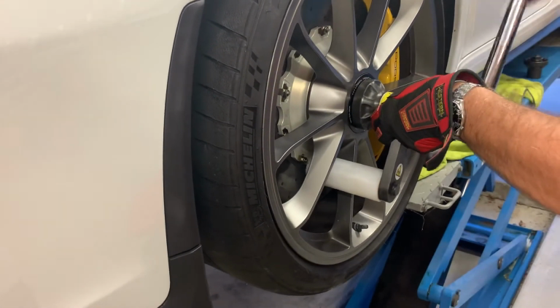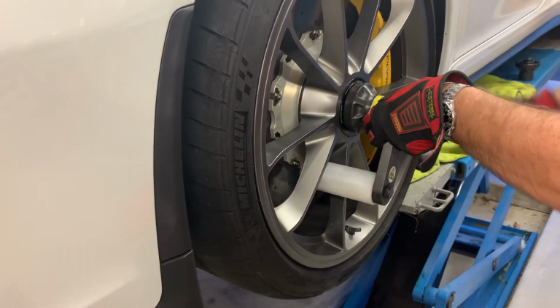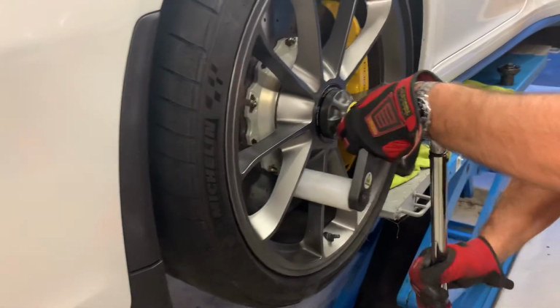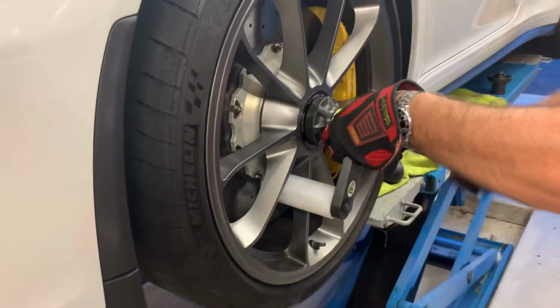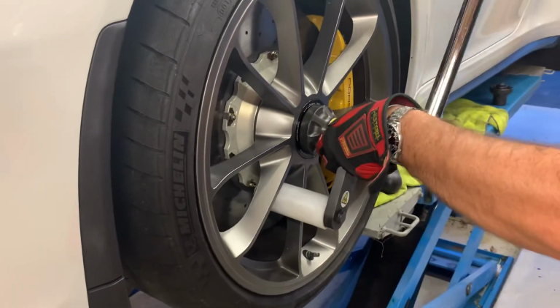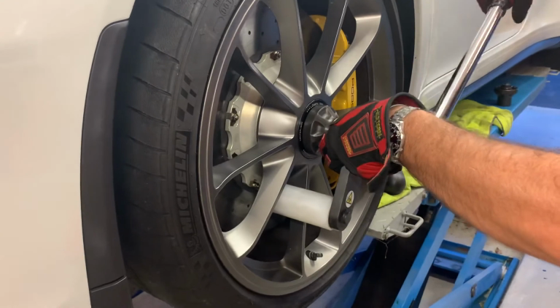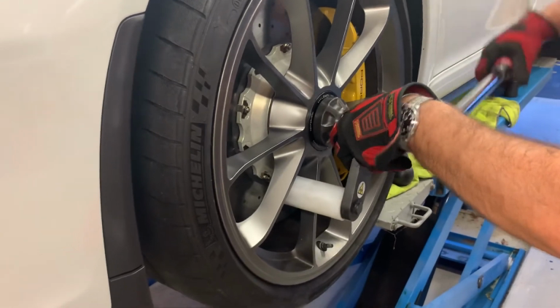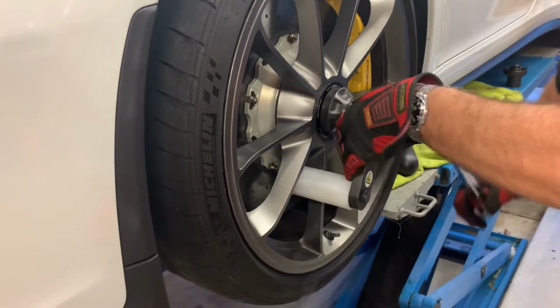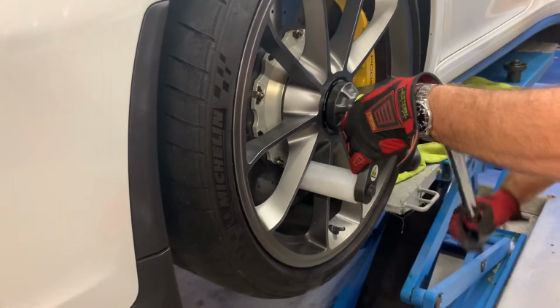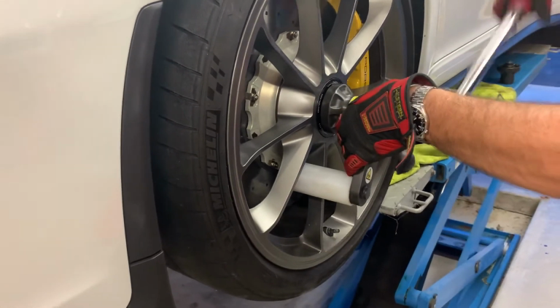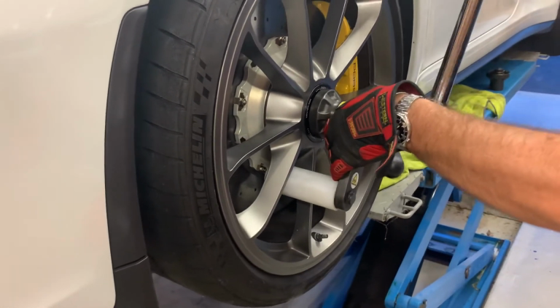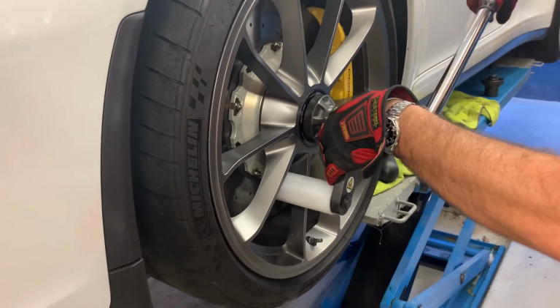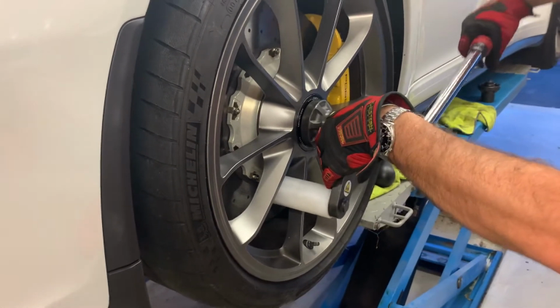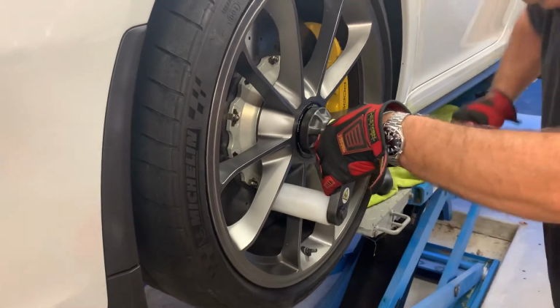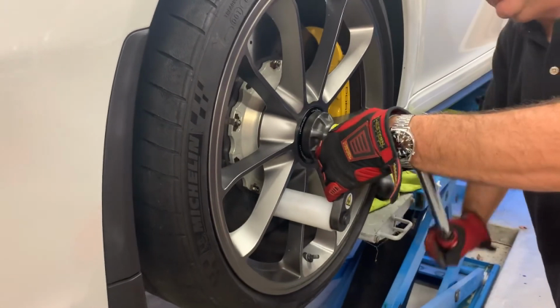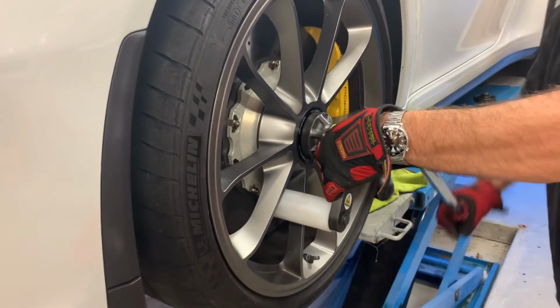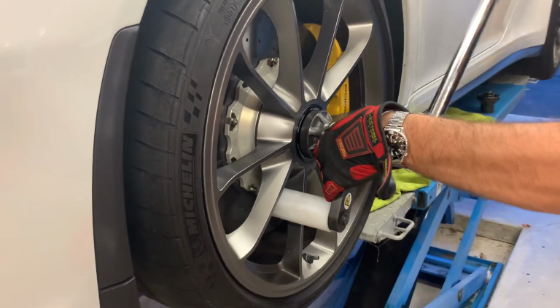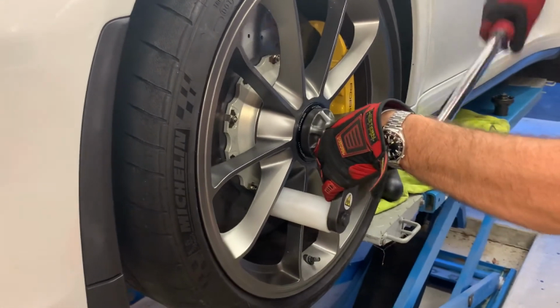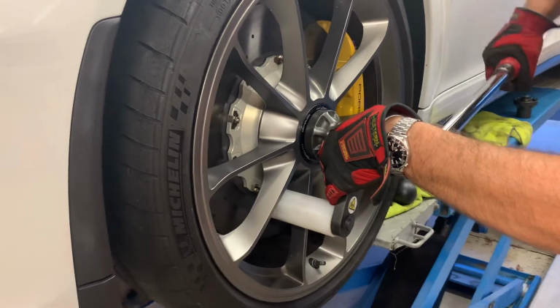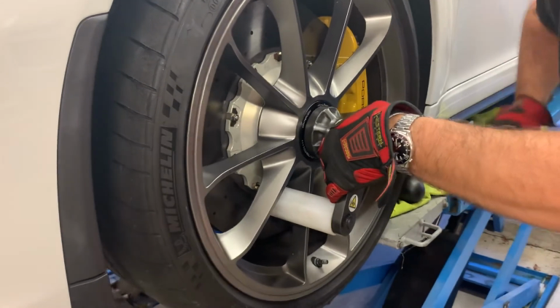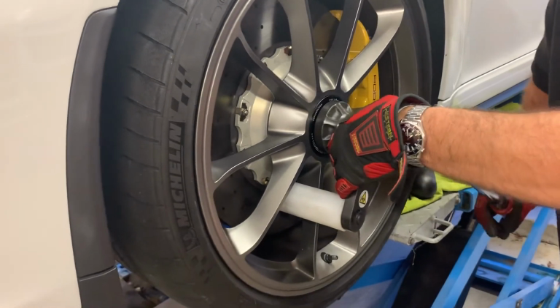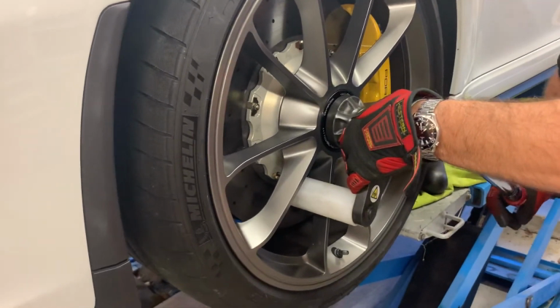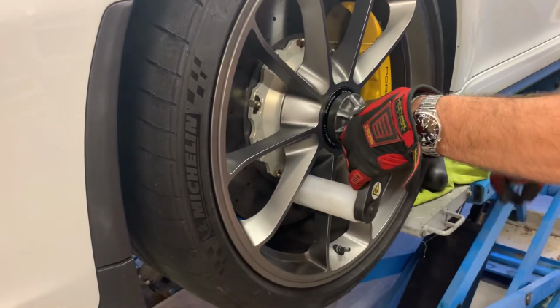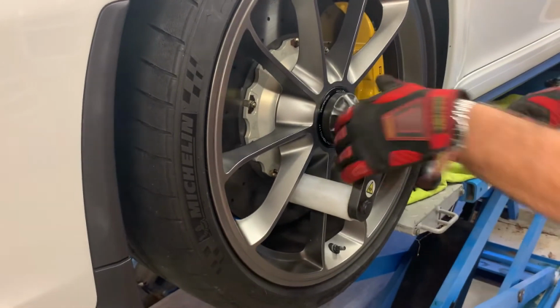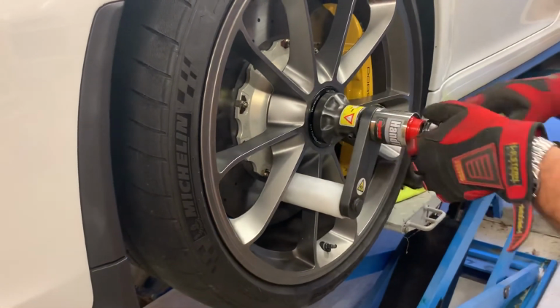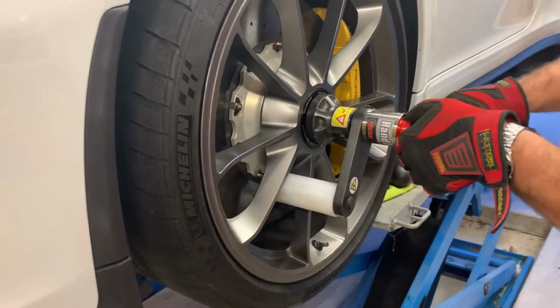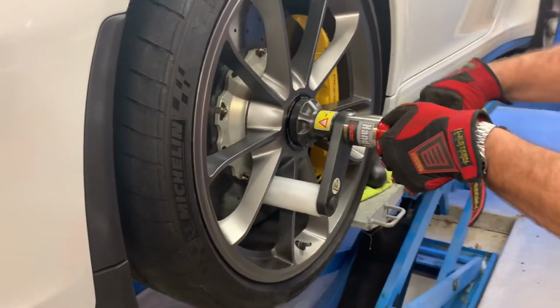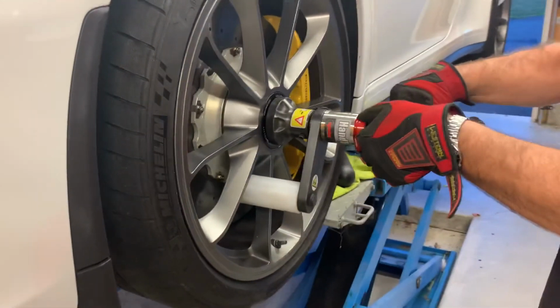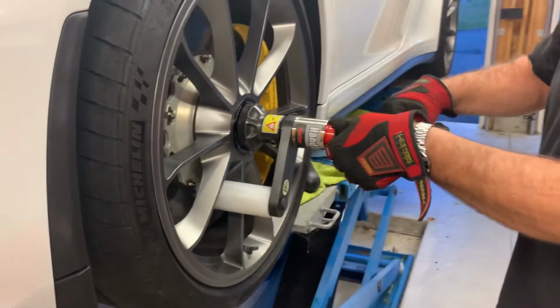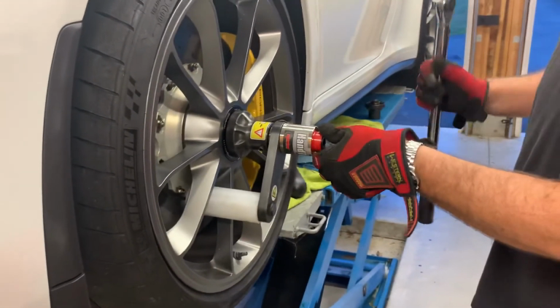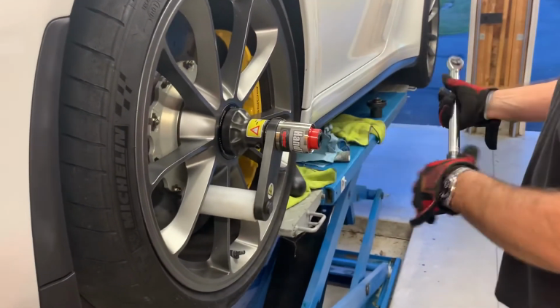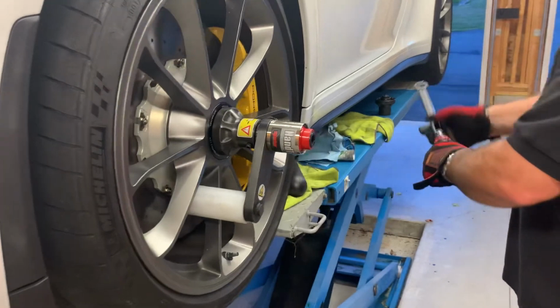This is a pretty easy process — it takes about the same amount of force as putting a conventional lug nut on a conventional car. Once you hear that click on the torque wrench, that means you've reached 95 foot-pounds.